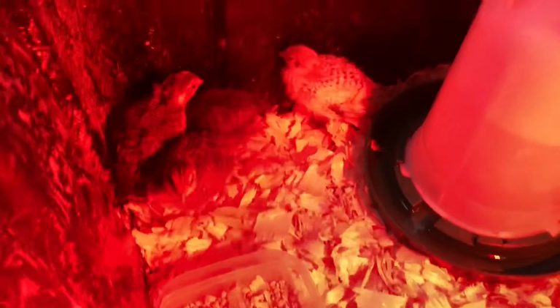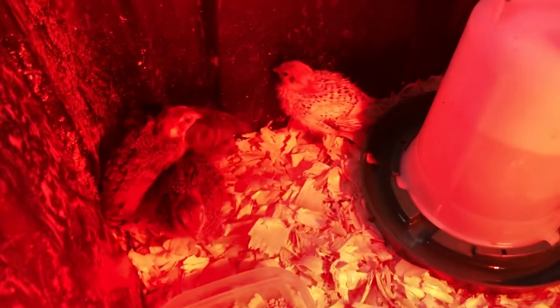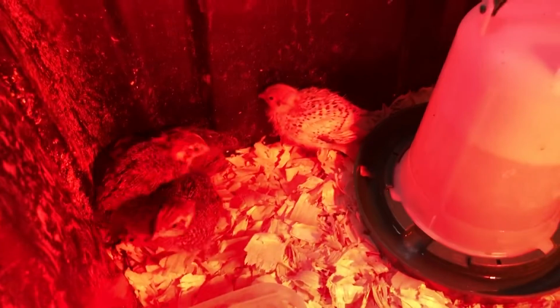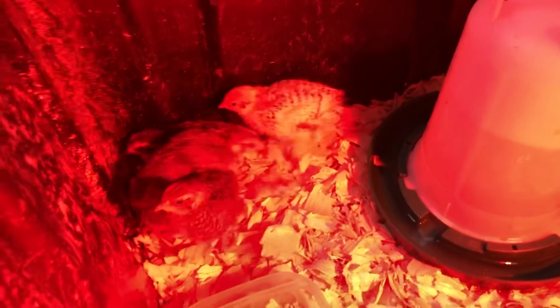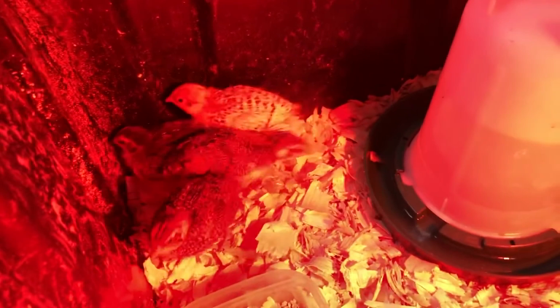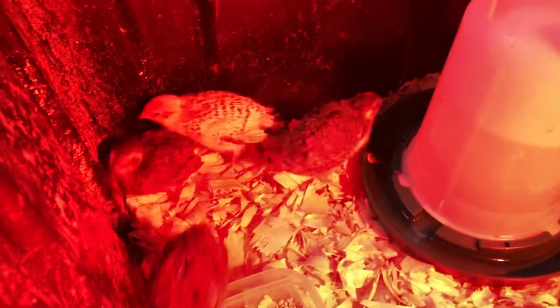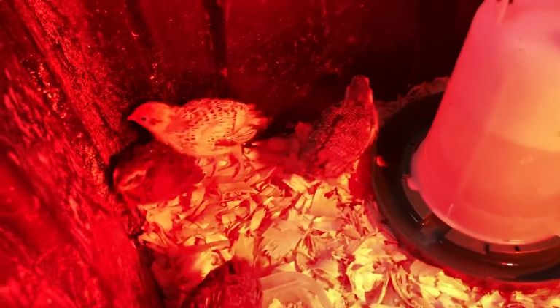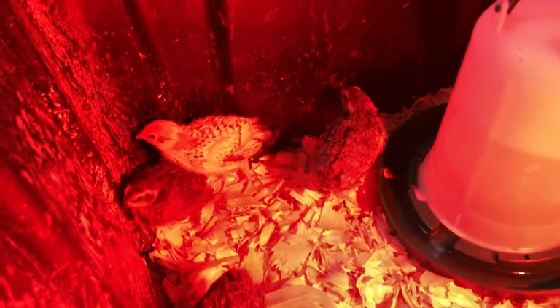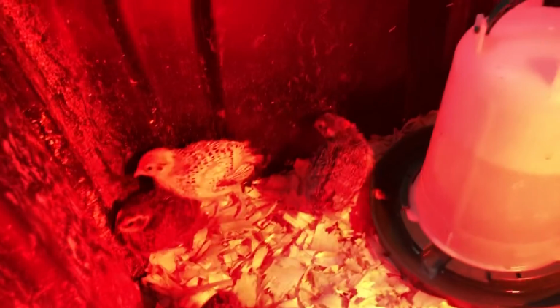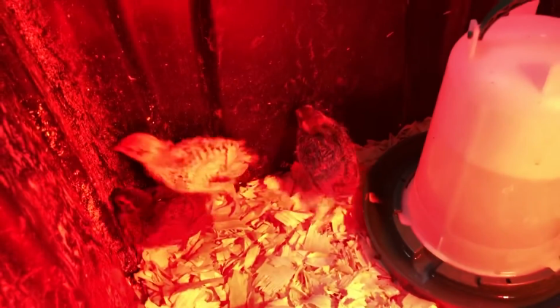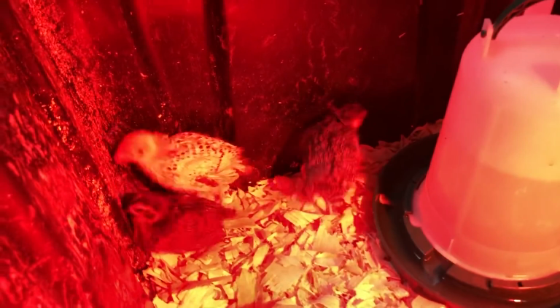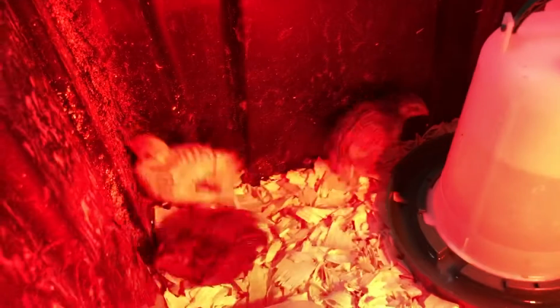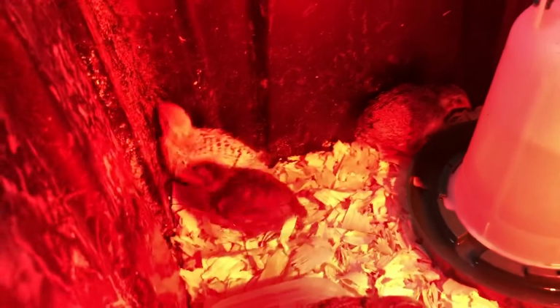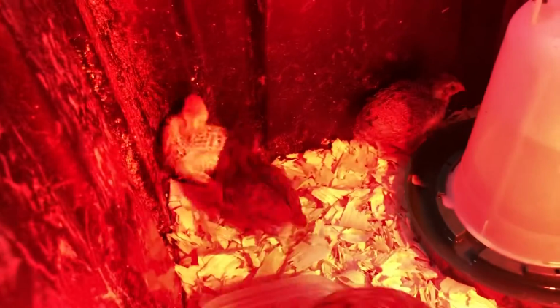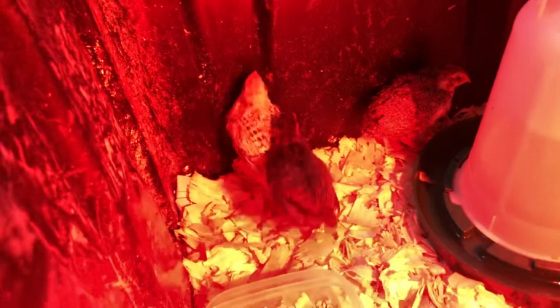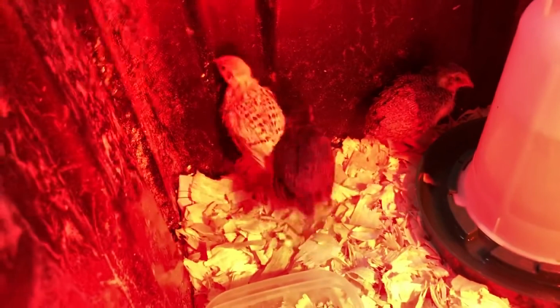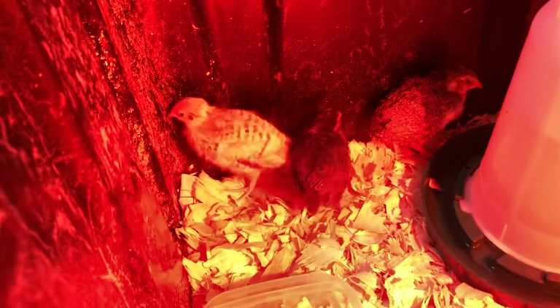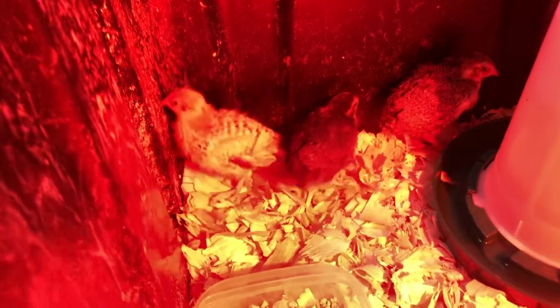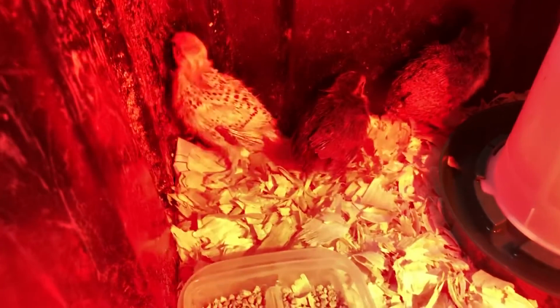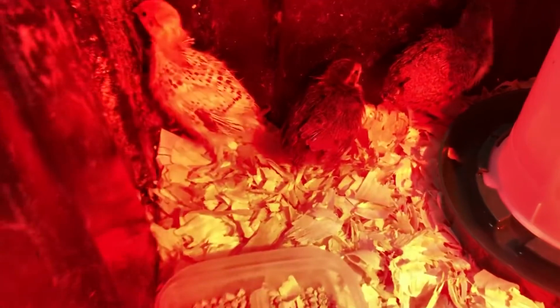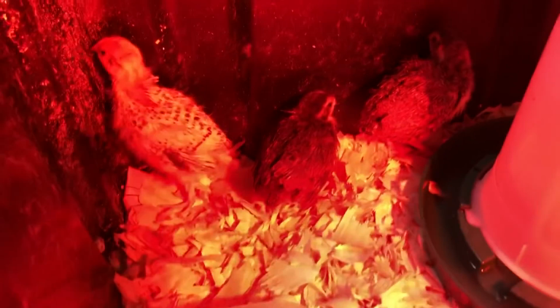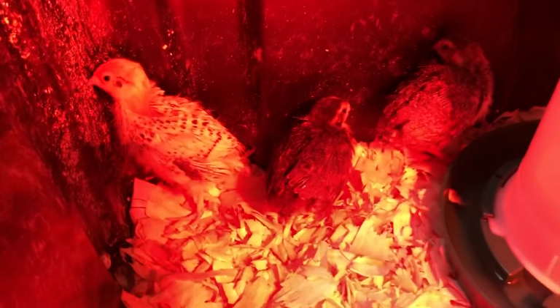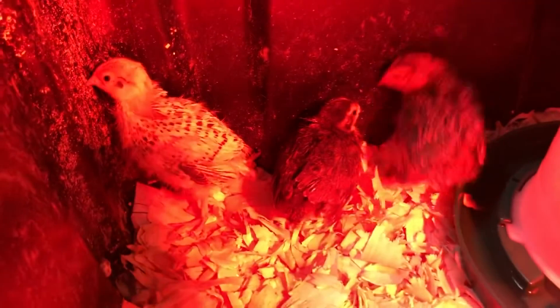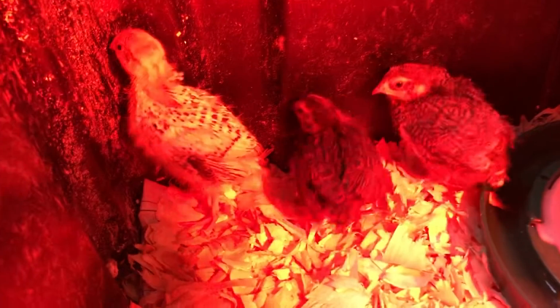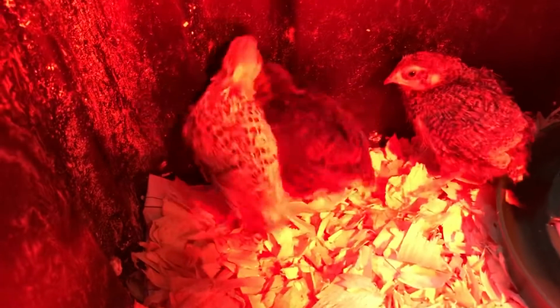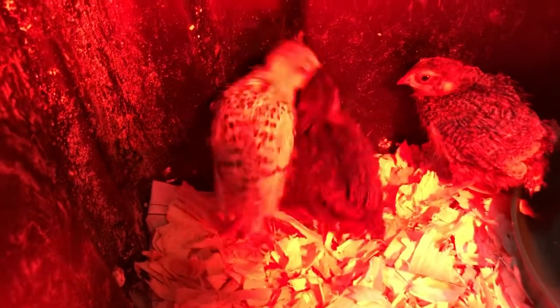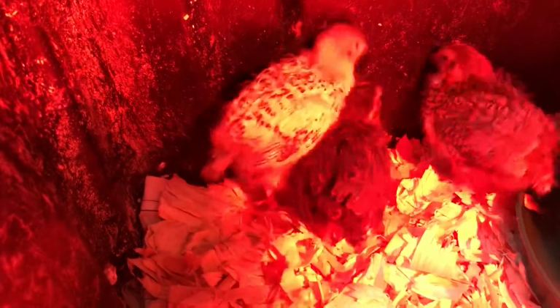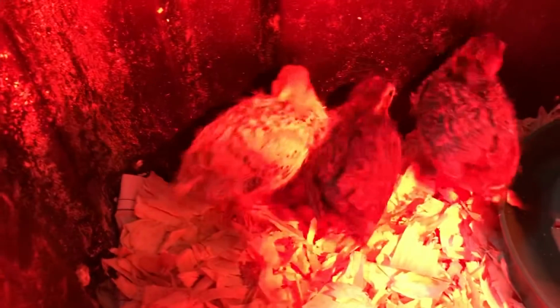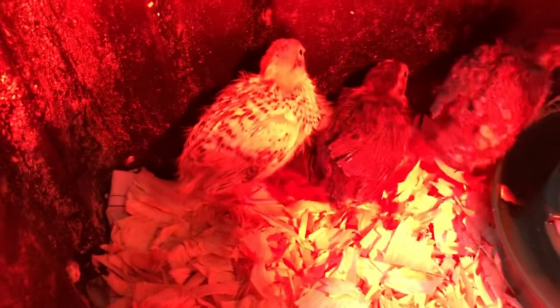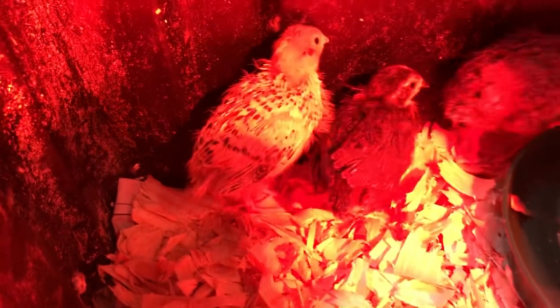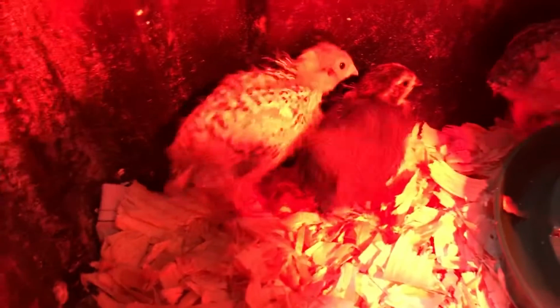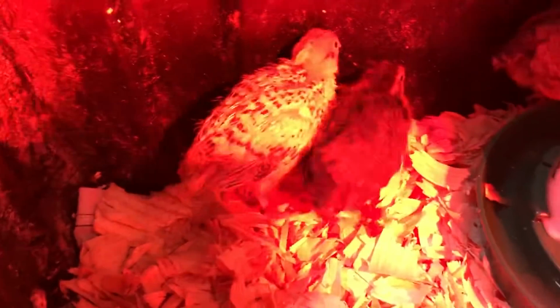I'm going to bring this down closer so you can see. We have four quail — the other eggs unfortunately did not hatch, but we do have four cute baby ones. You can see their adult feathers are already starting to come in.